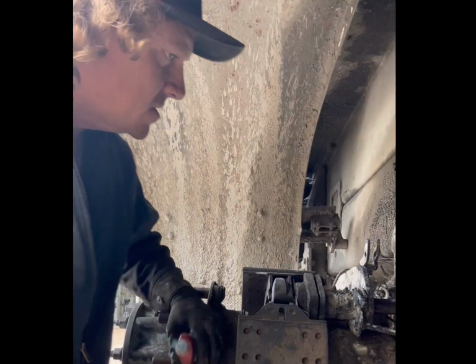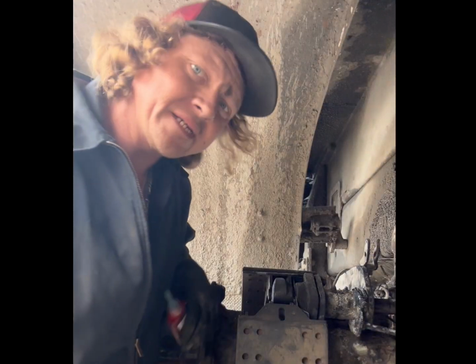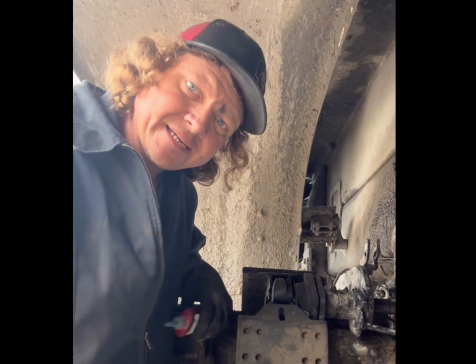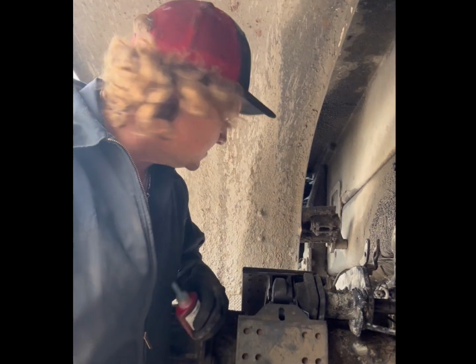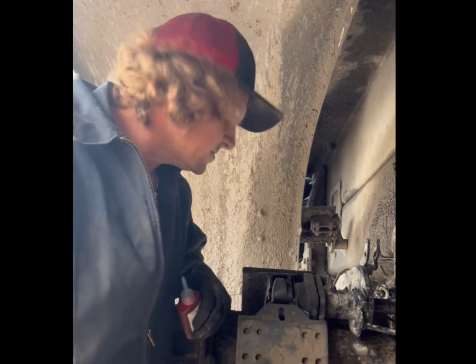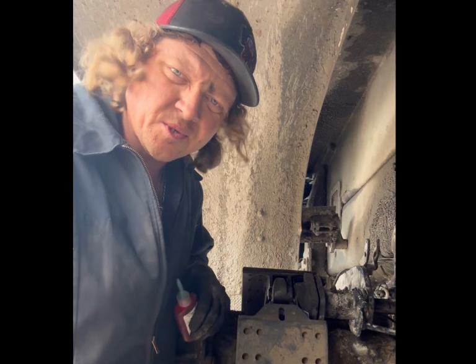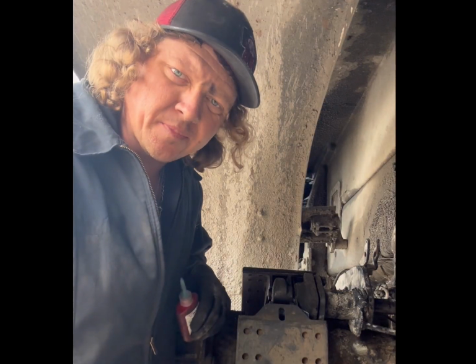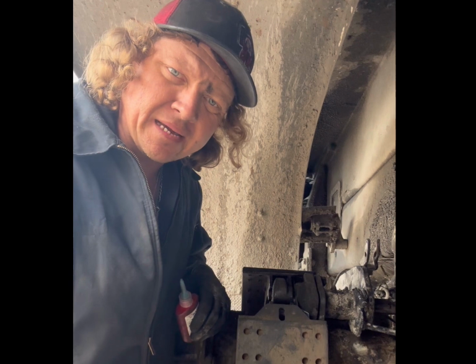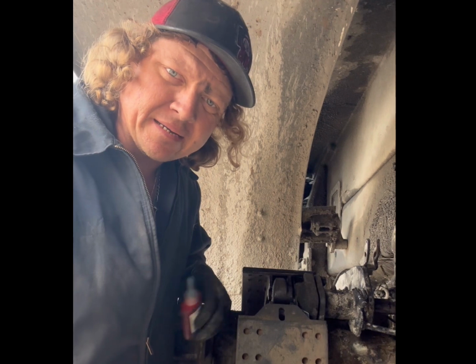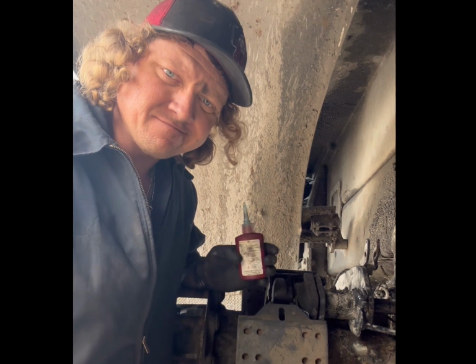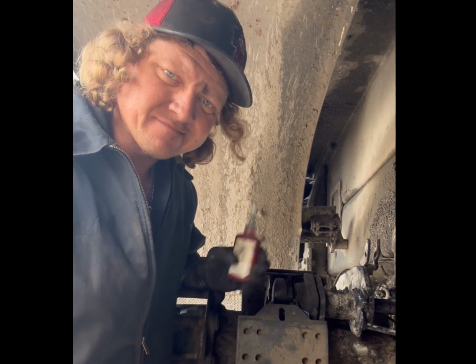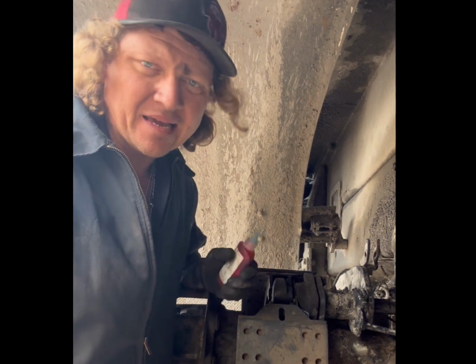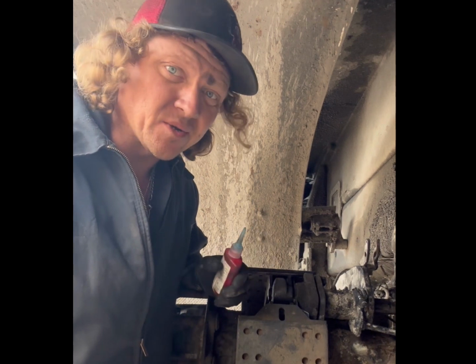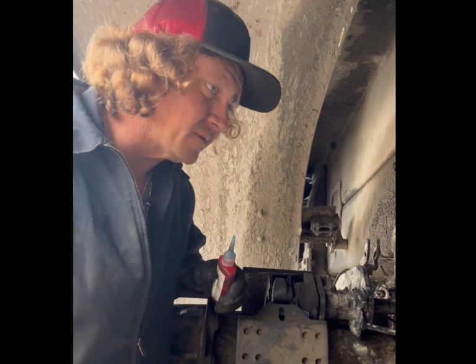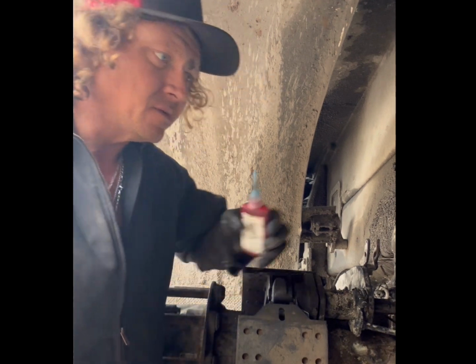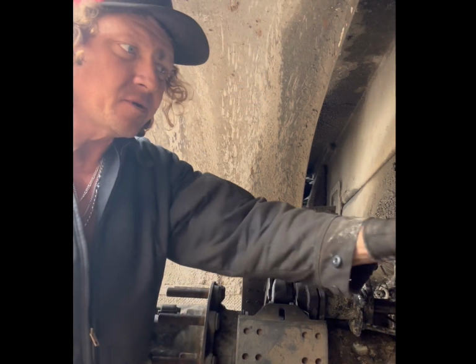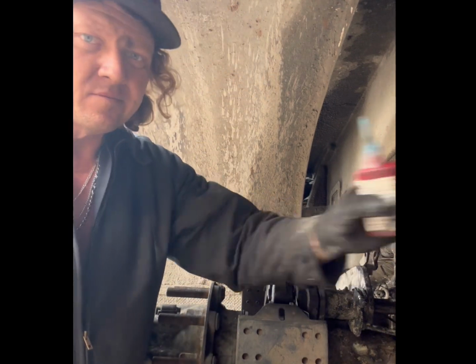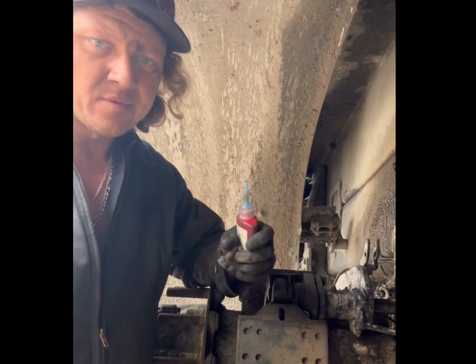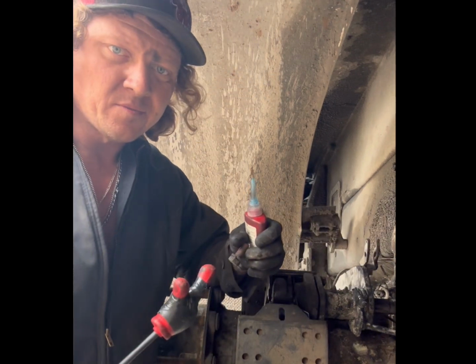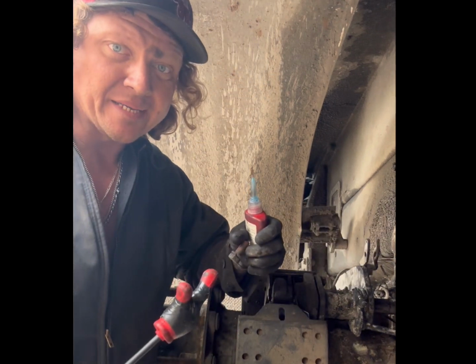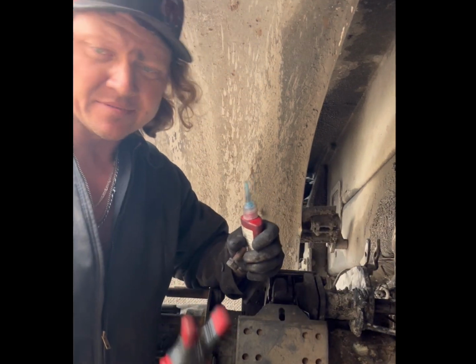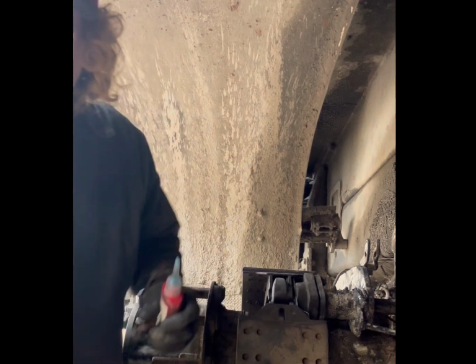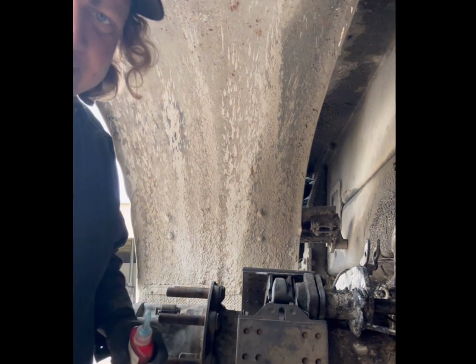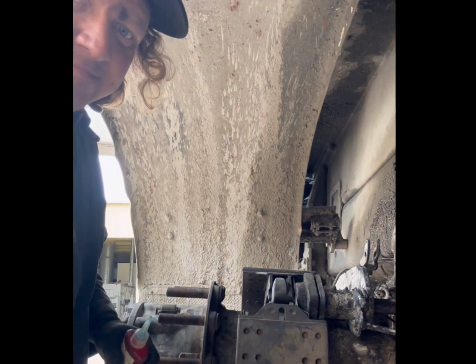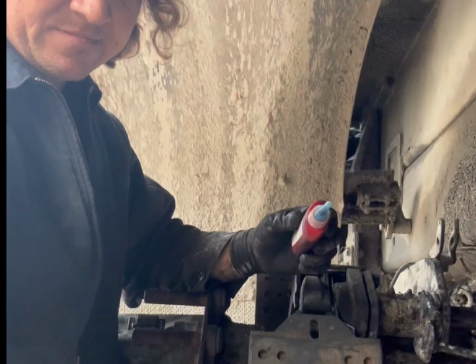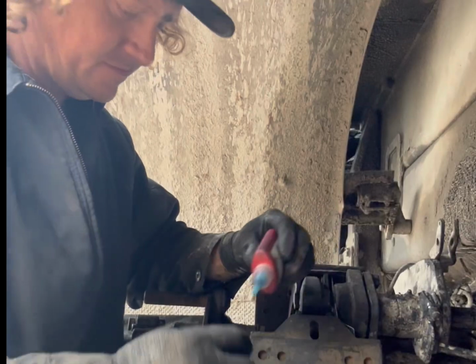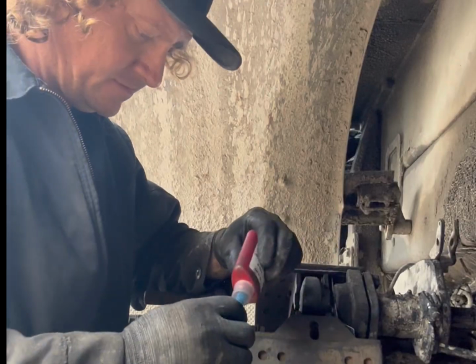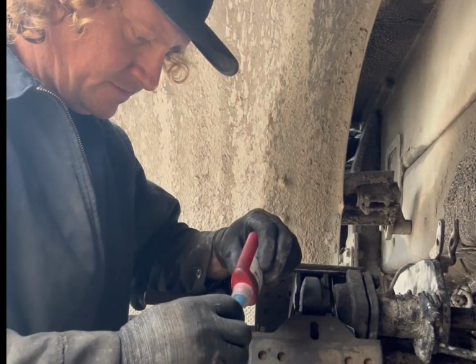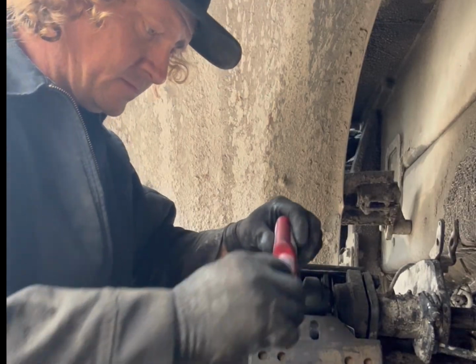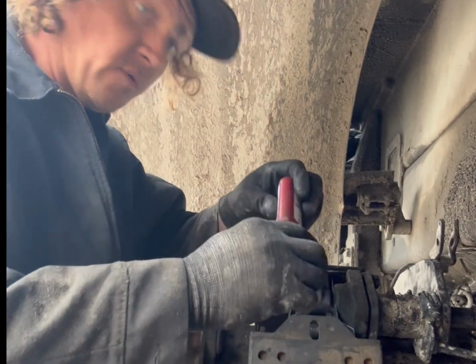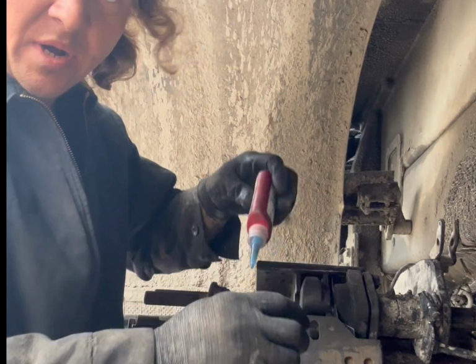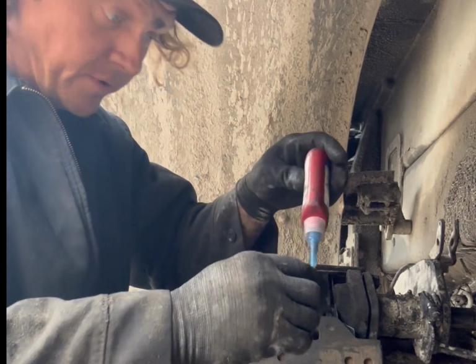One guy is saying cross-threading is better than lock-tite. I don't like cross-threads. We're going to put some lock-tite on — and we're going to put a lot on them, too.